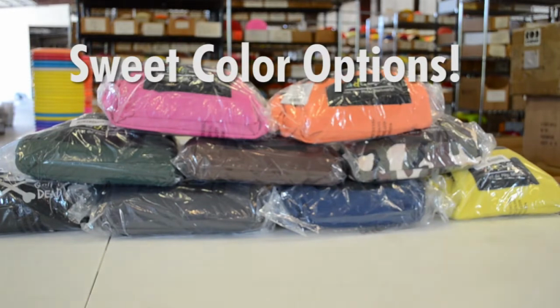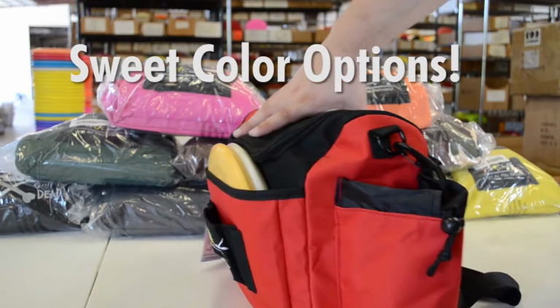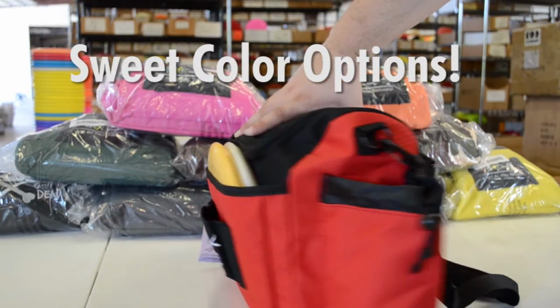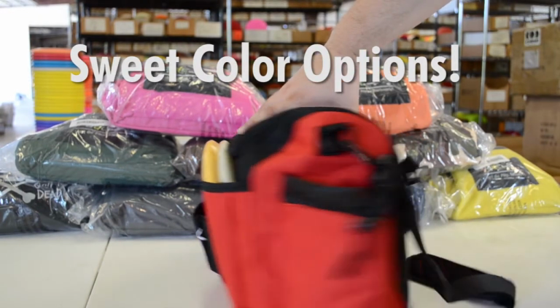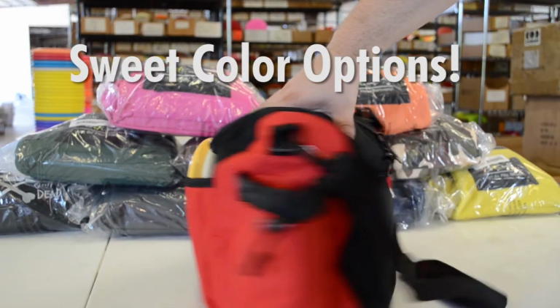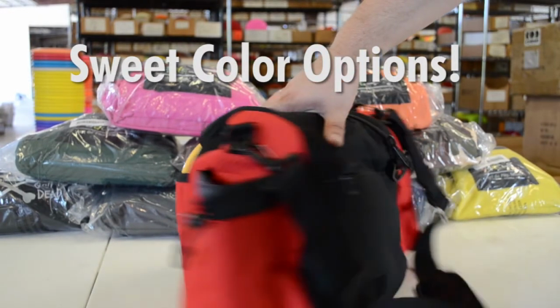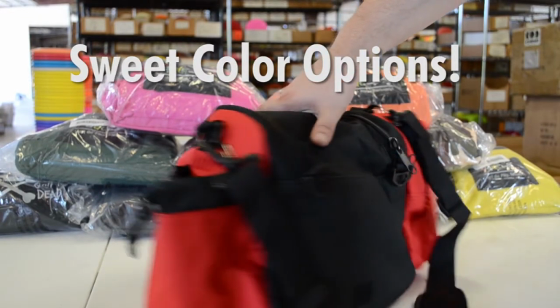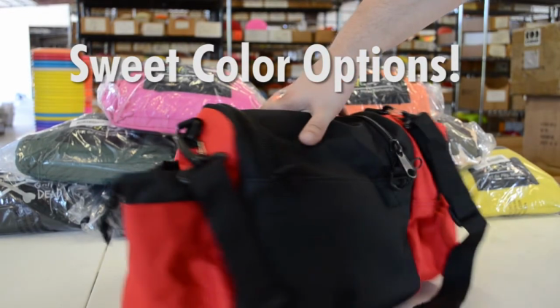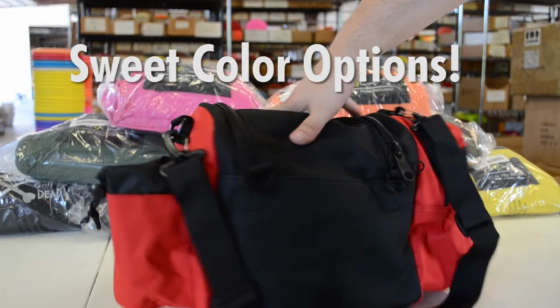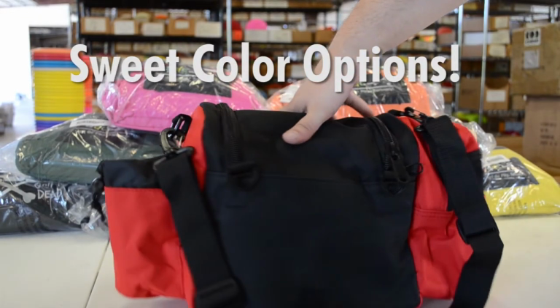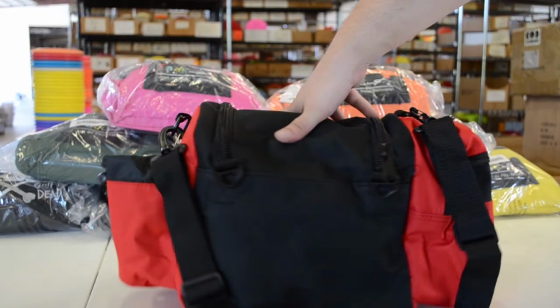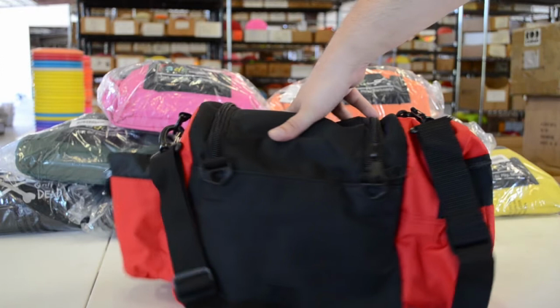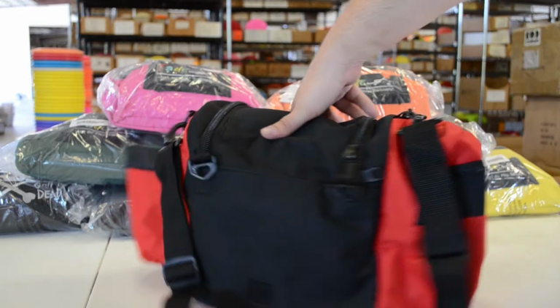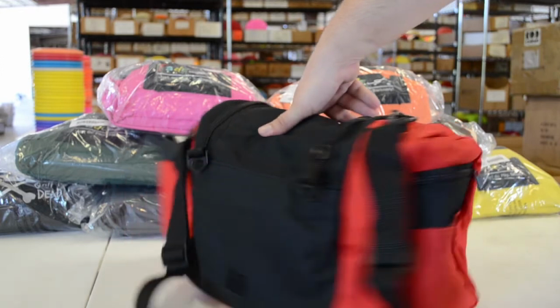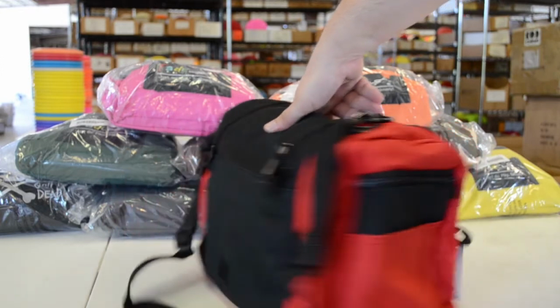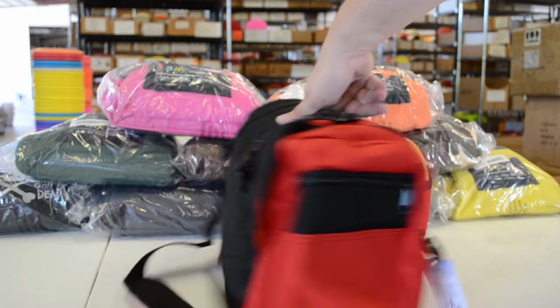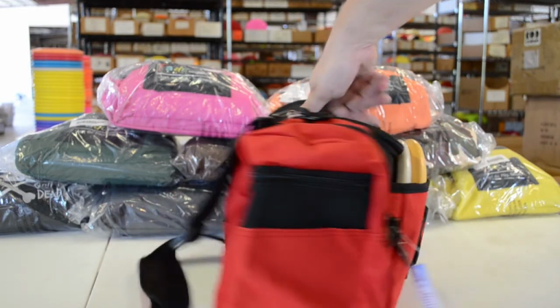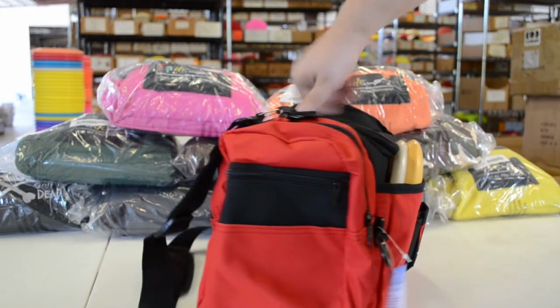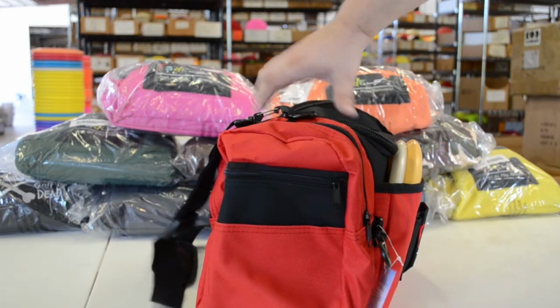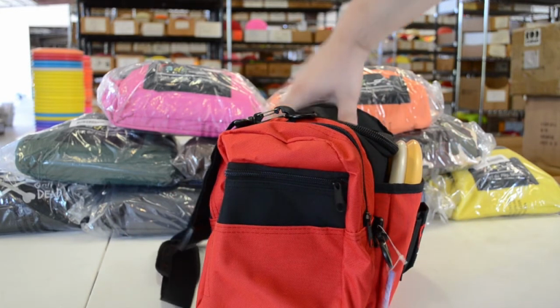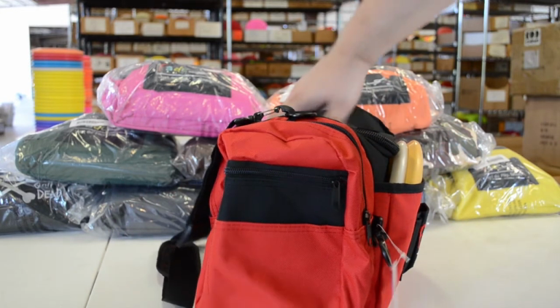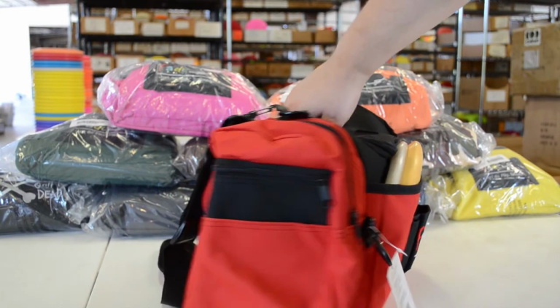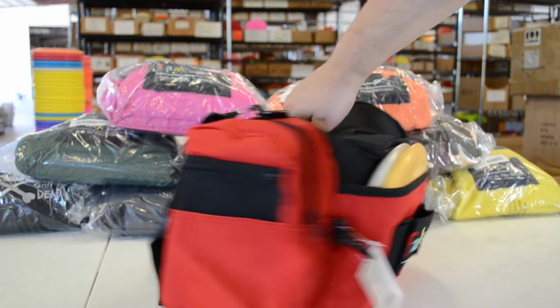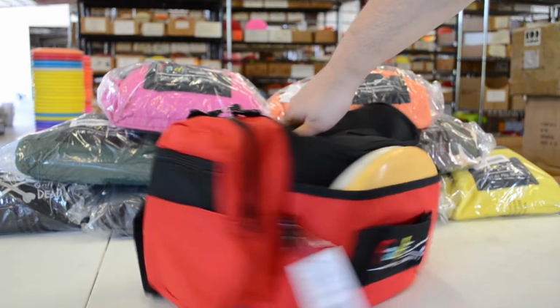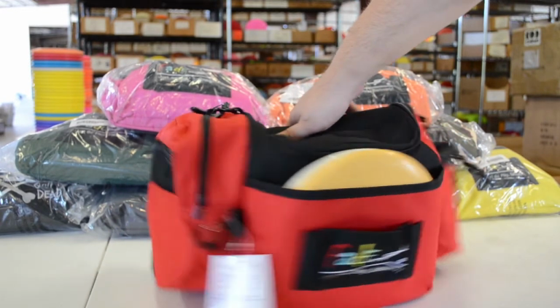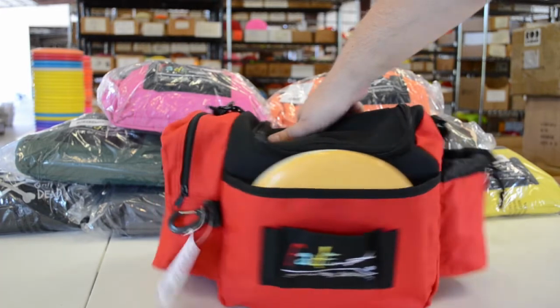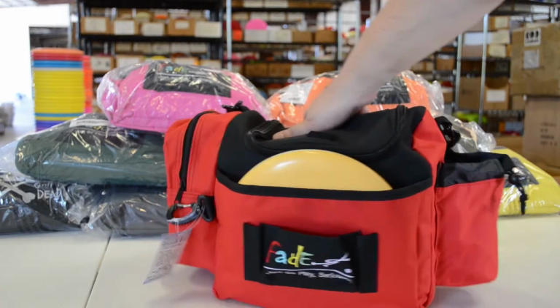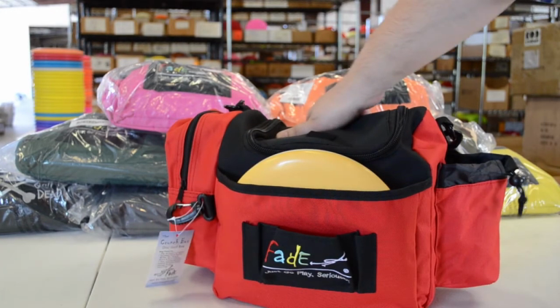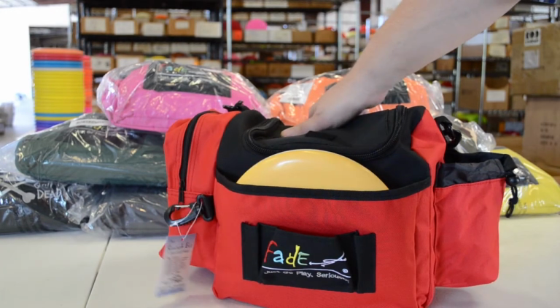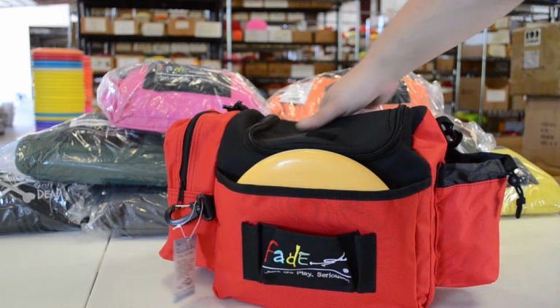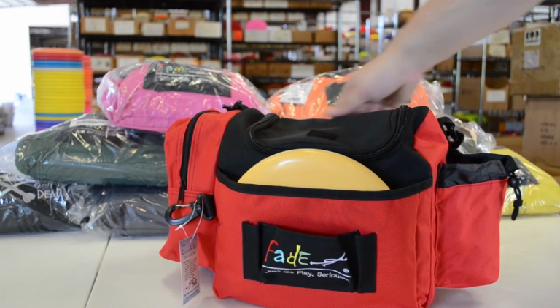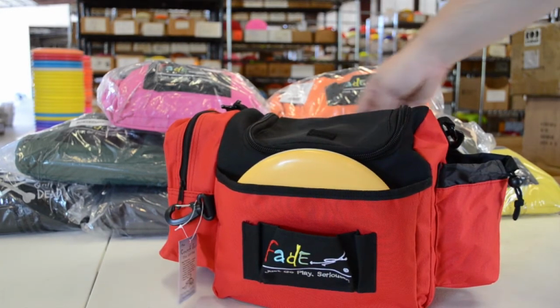So that's the FadeGear Crunchbox Disc Golf Bag. Whether it's your driving range bag, your casual round bag, or all the bag you ever need — it's a really nice medium sized bag at a great price.